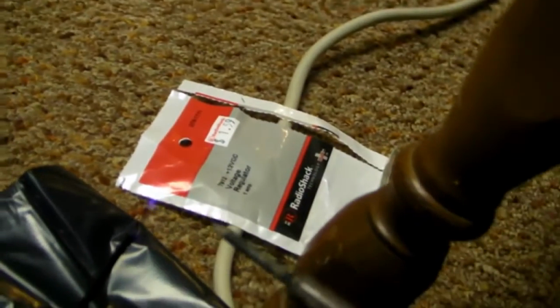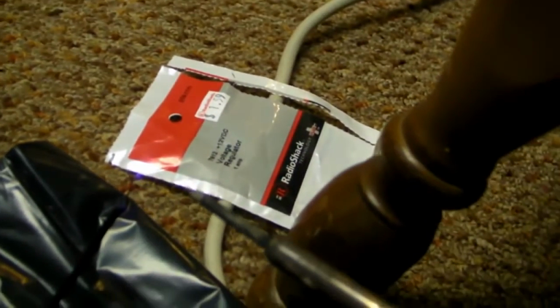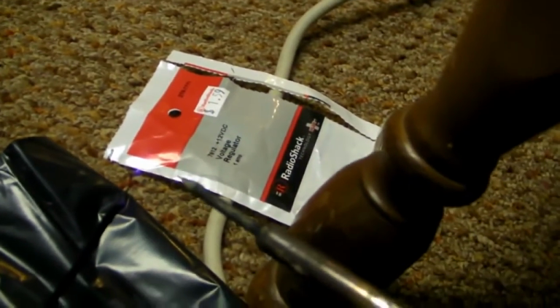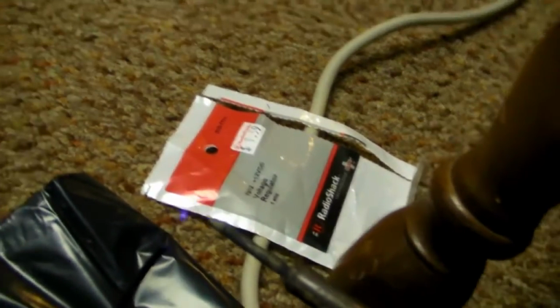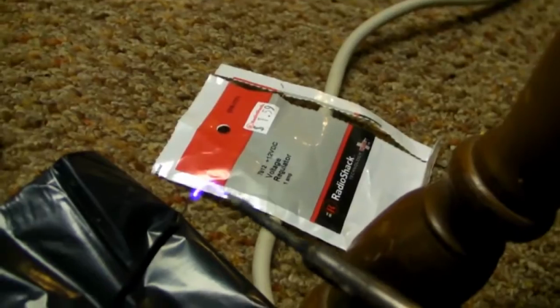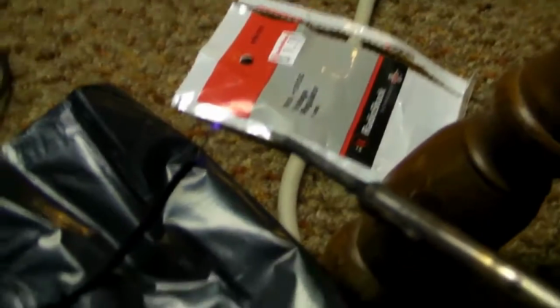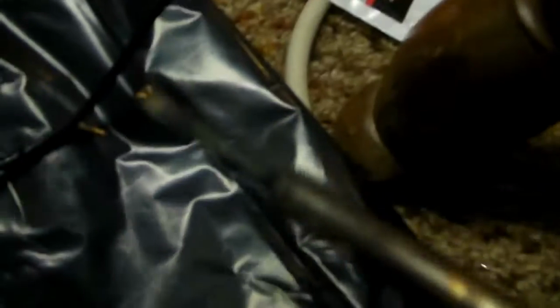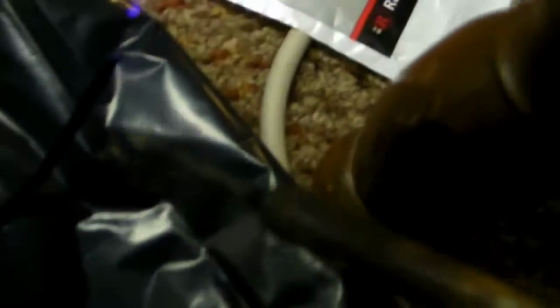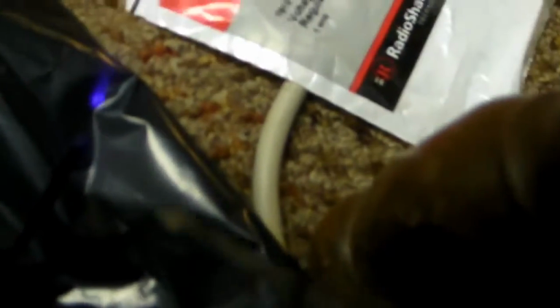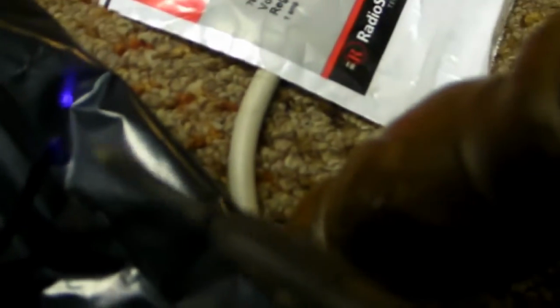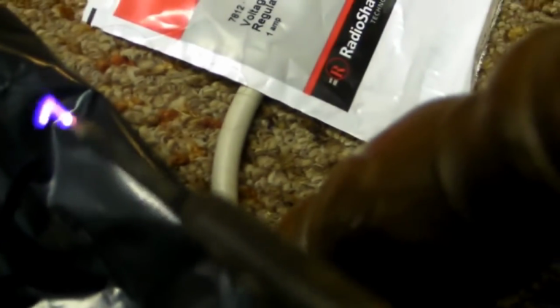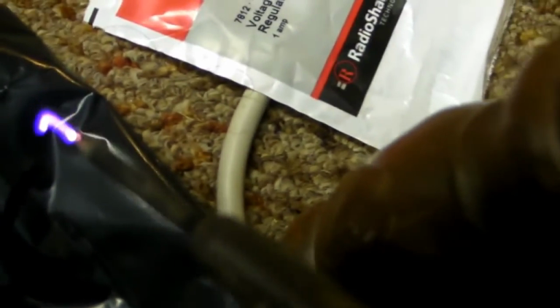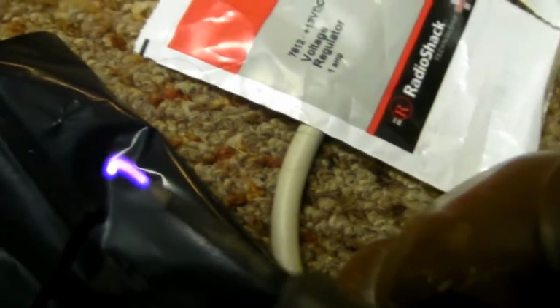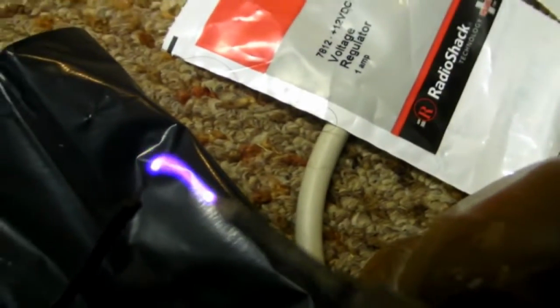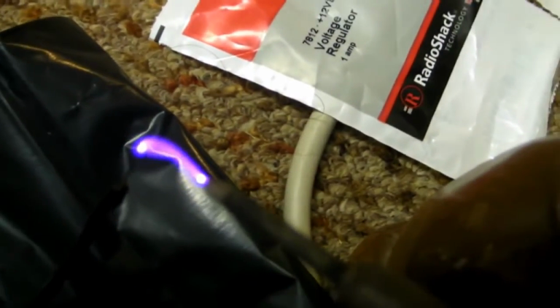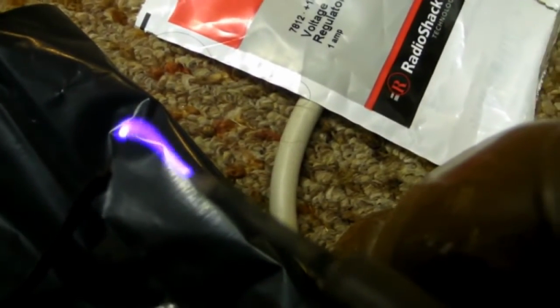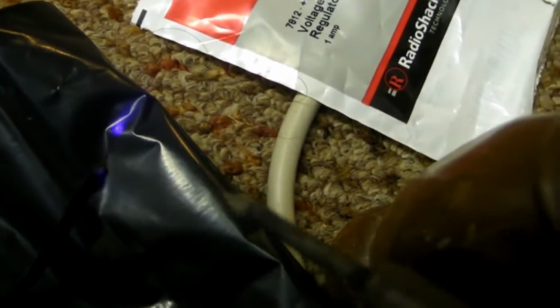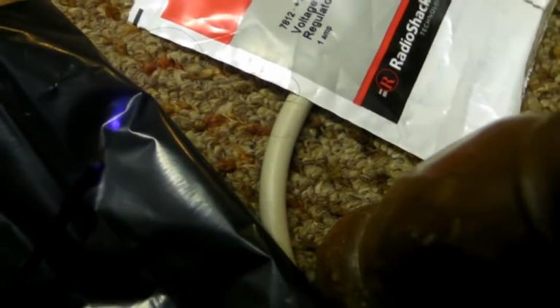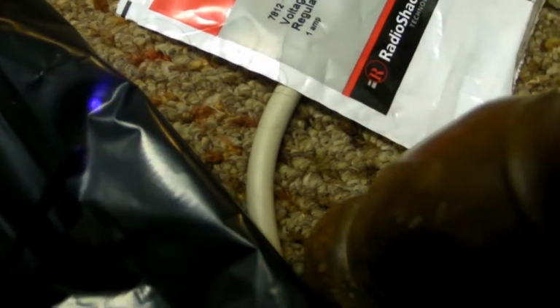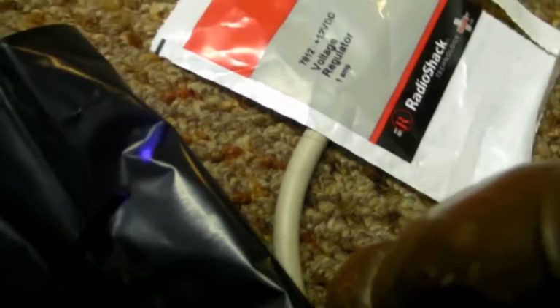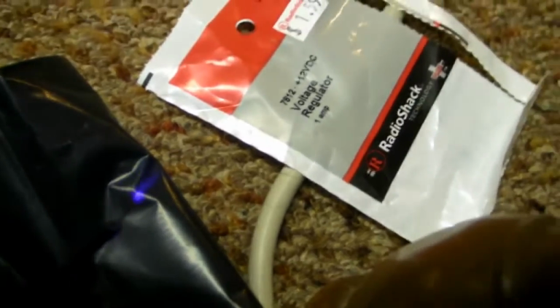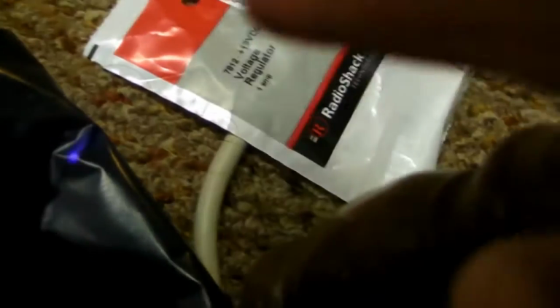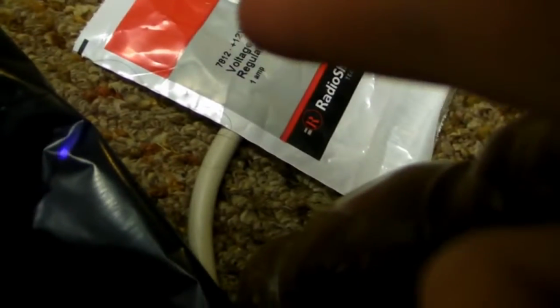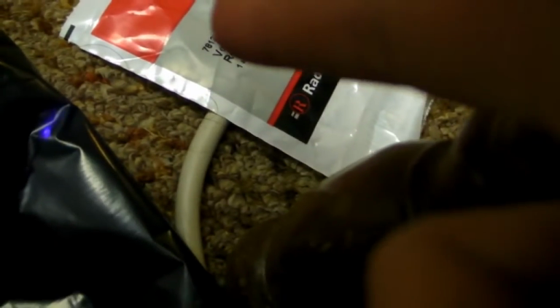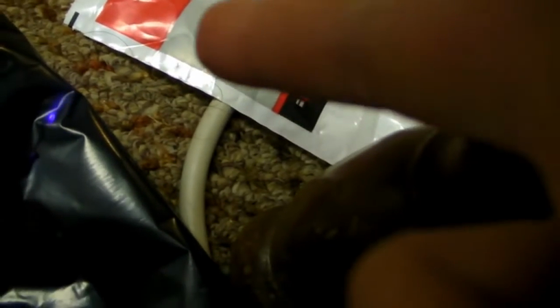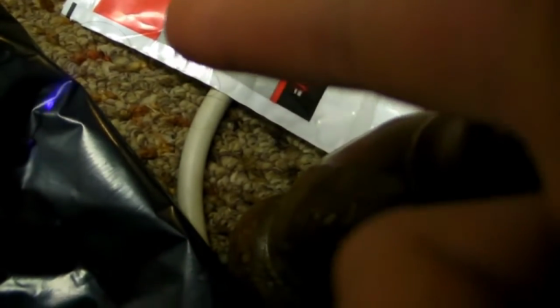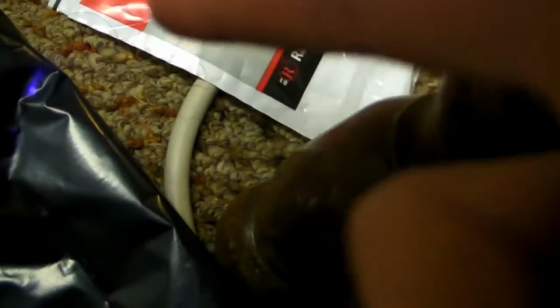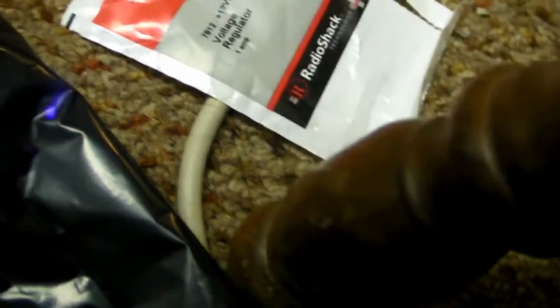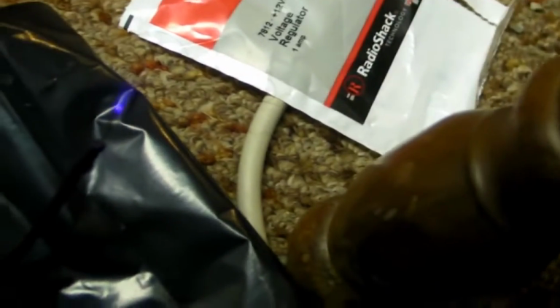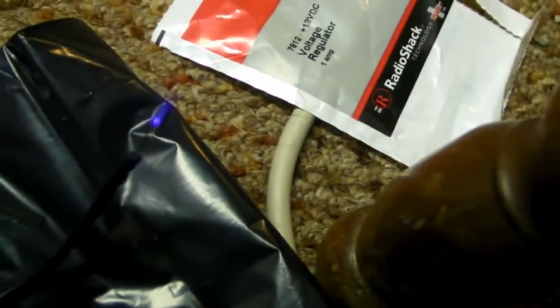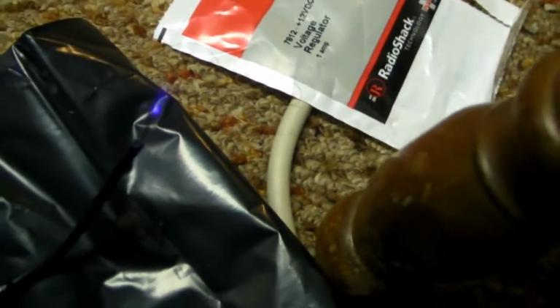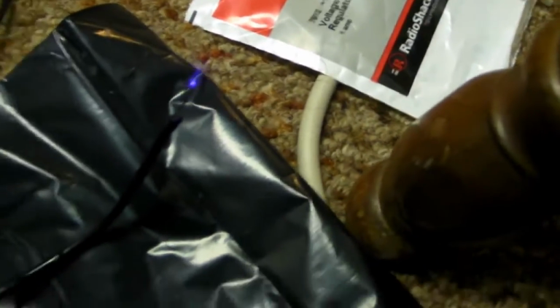My soldering iron, which isn't plugged in — man, you should see this. It's like arcing to the air. It's like a mini Tesla coil.